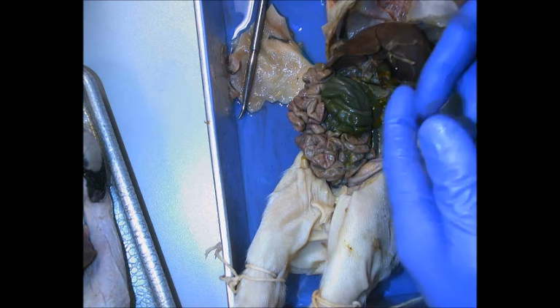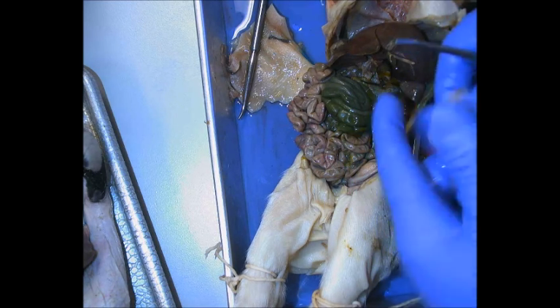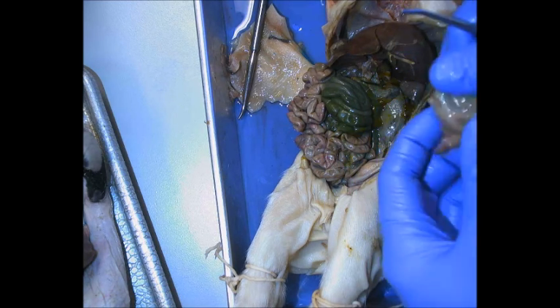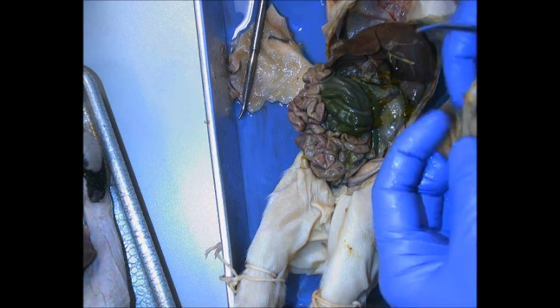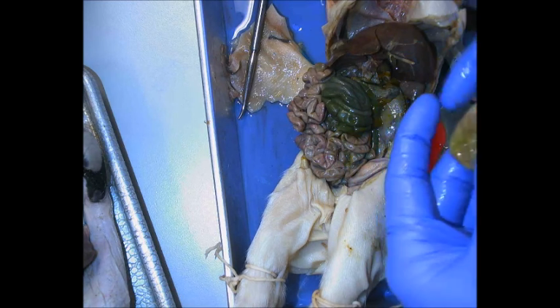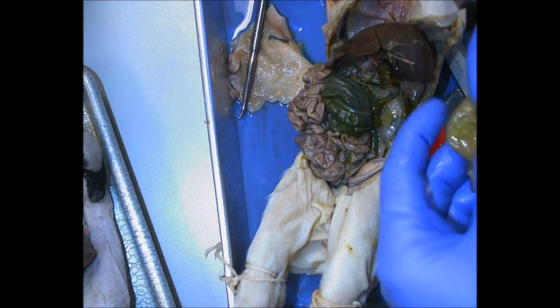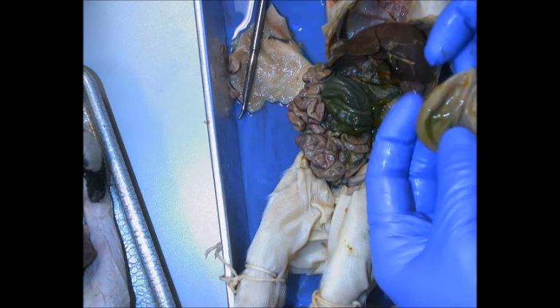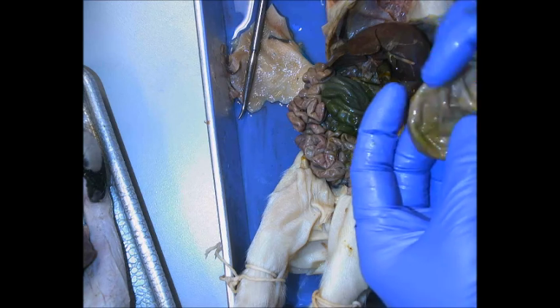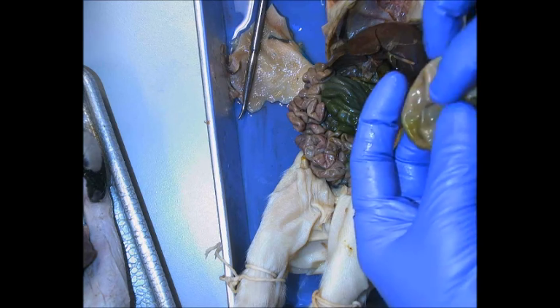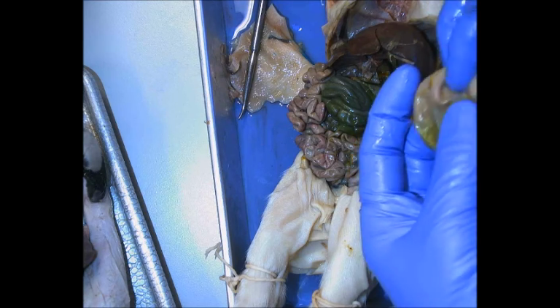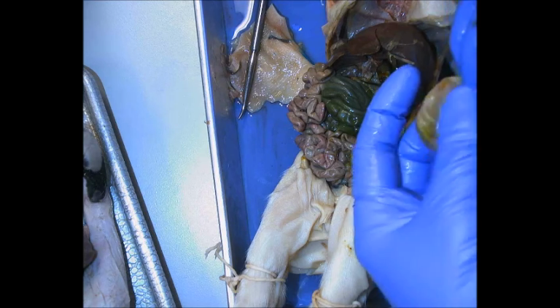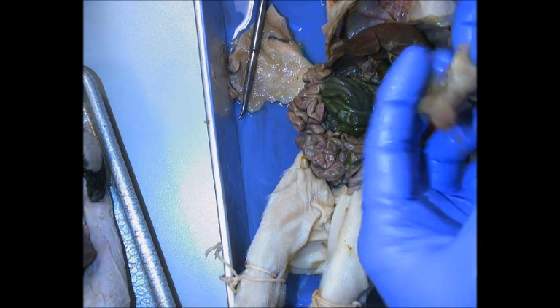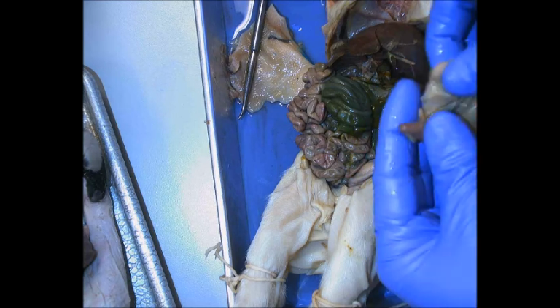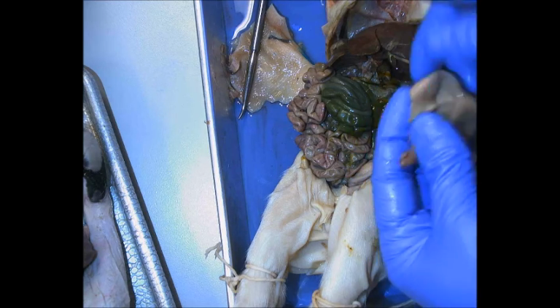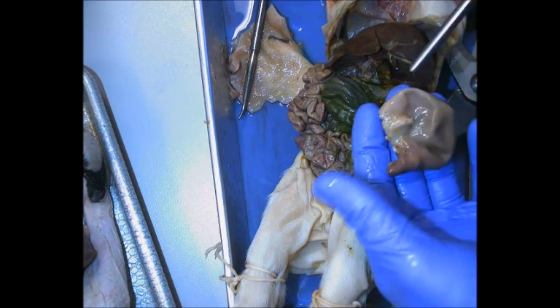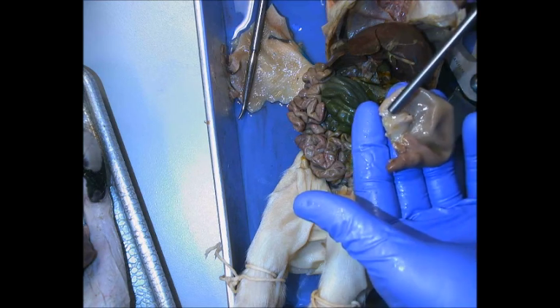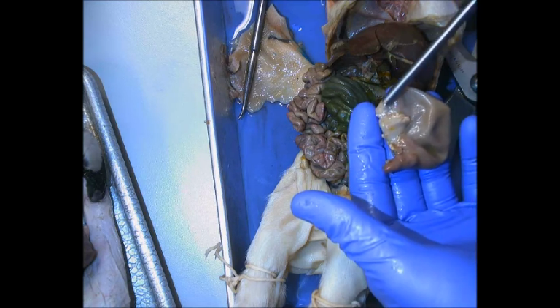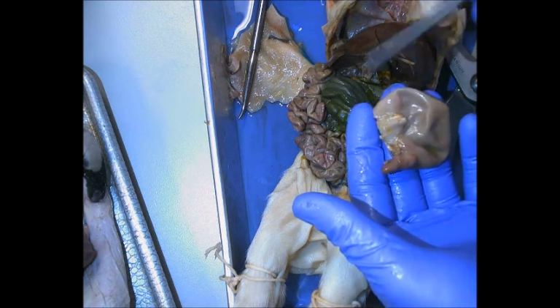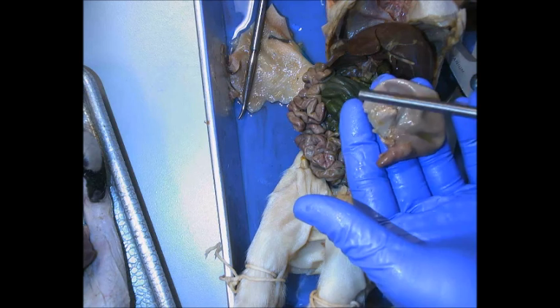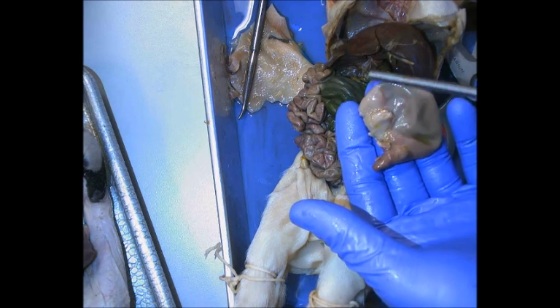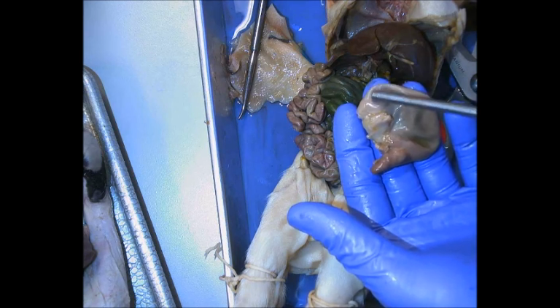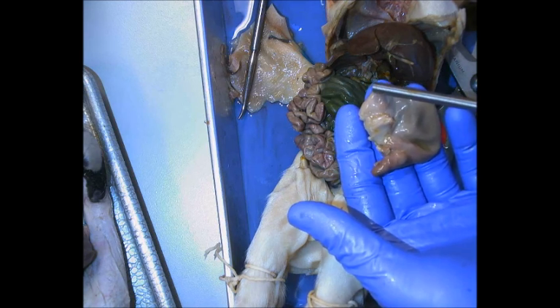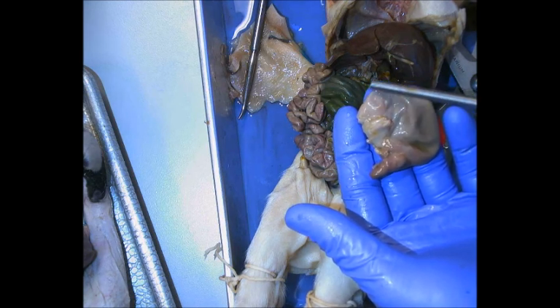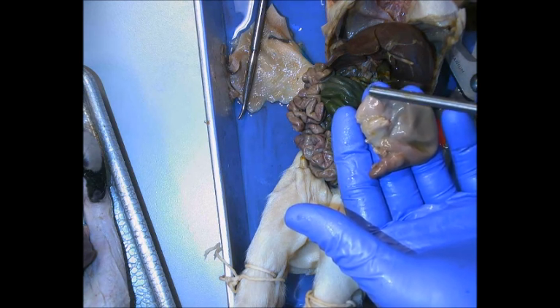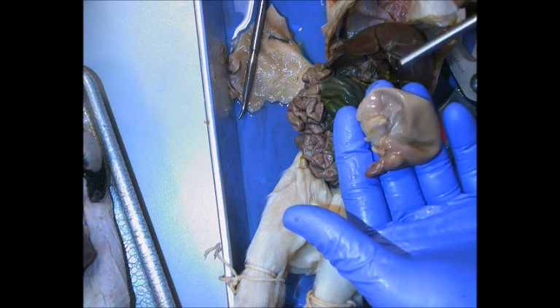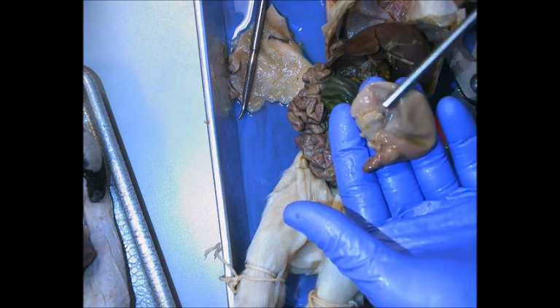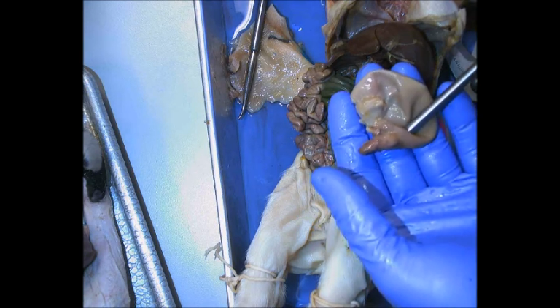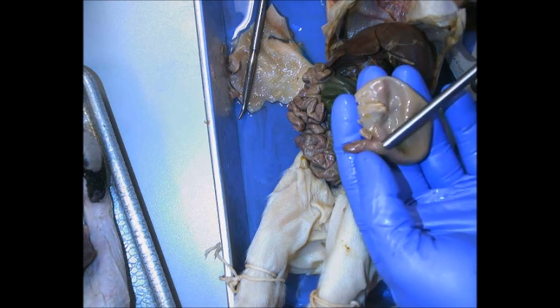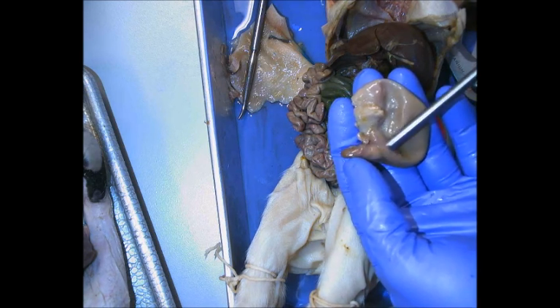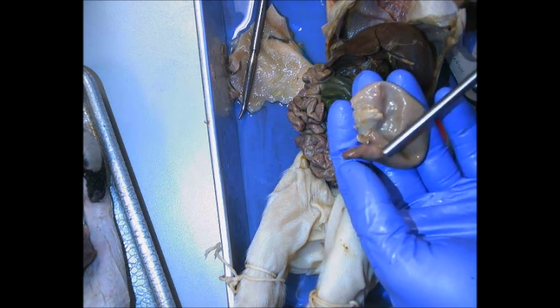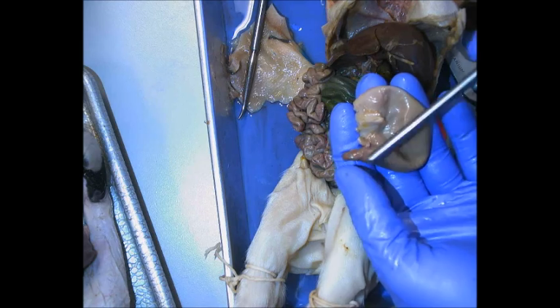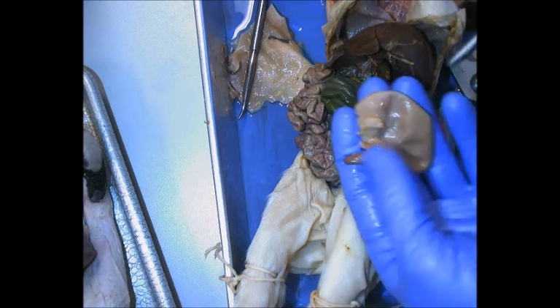It's a little difficult to make out the regions of the stomach, but you can see the cardia and fundus where it comes back up, the body, and then down into the pyloric region, or pylorus.